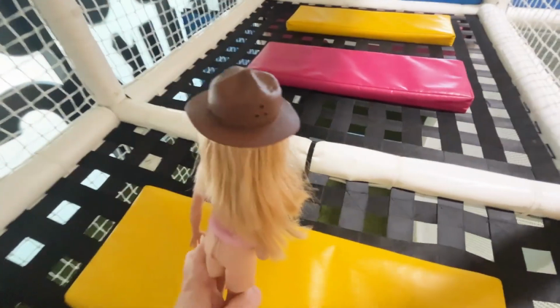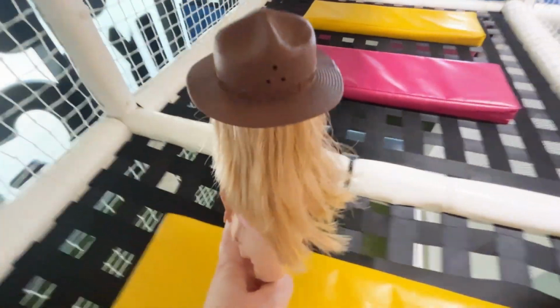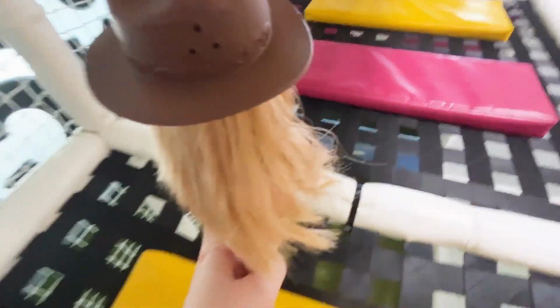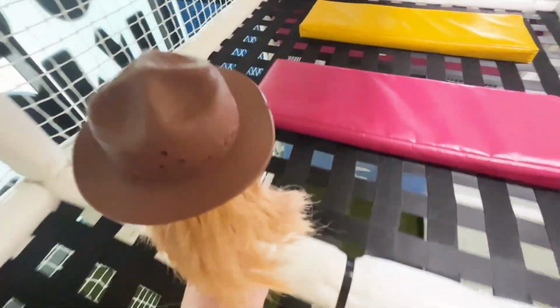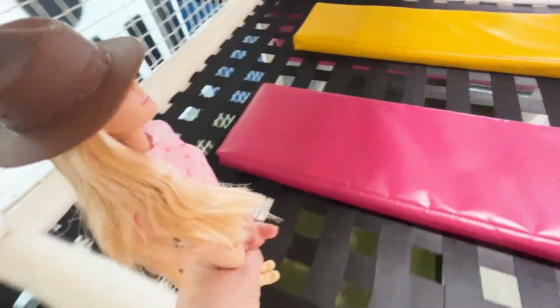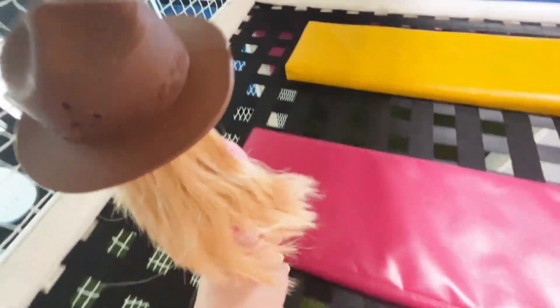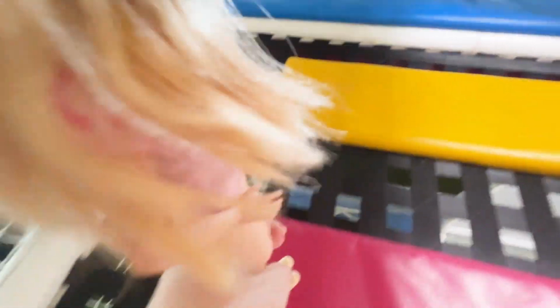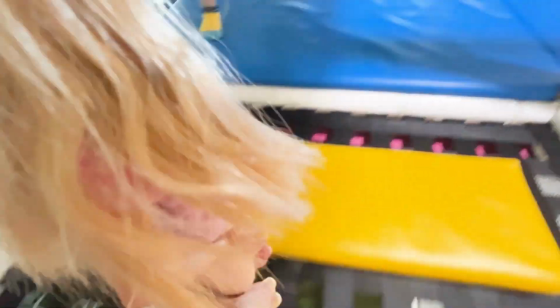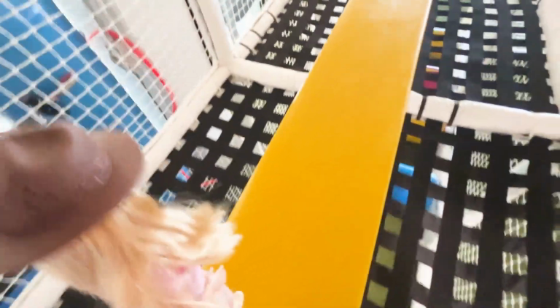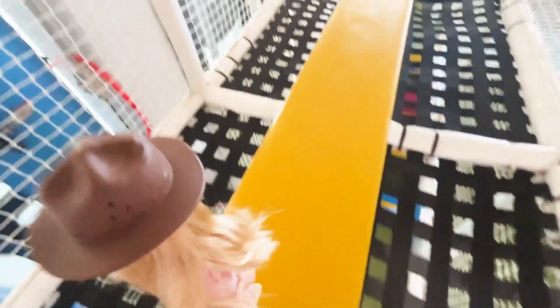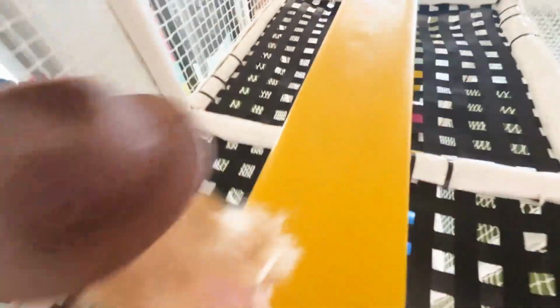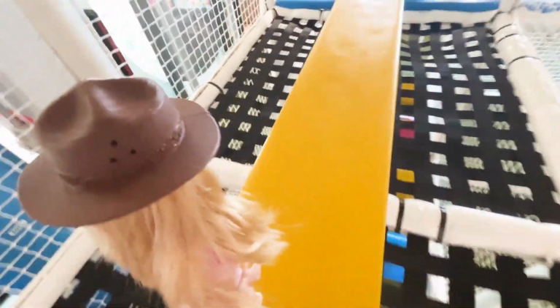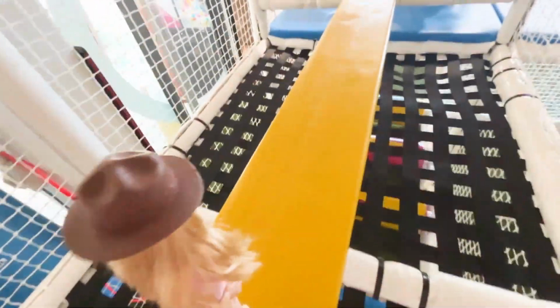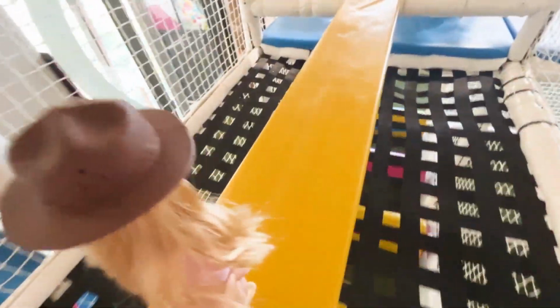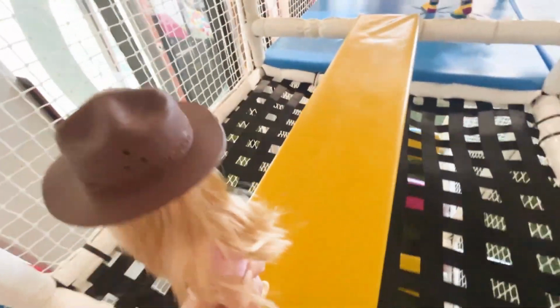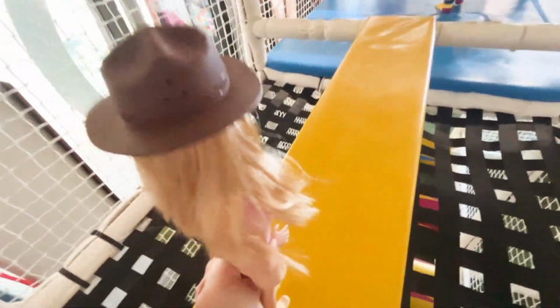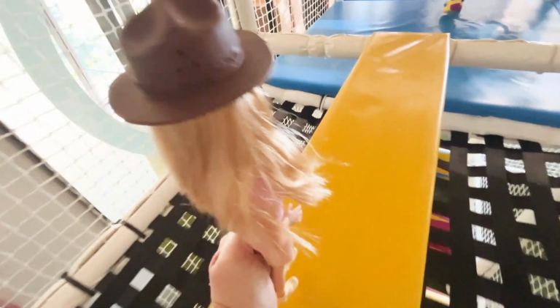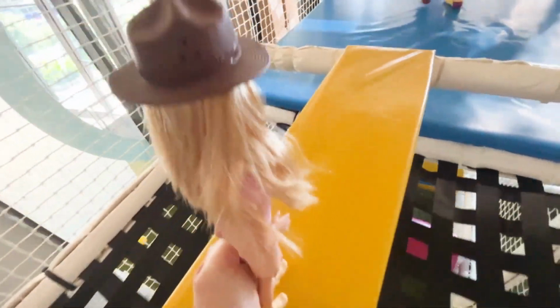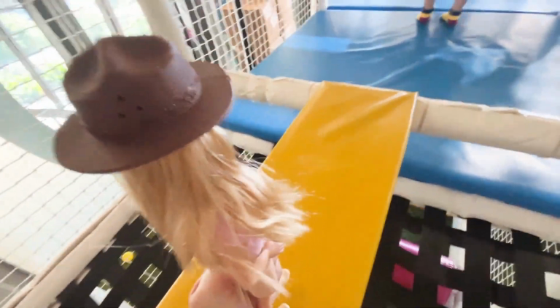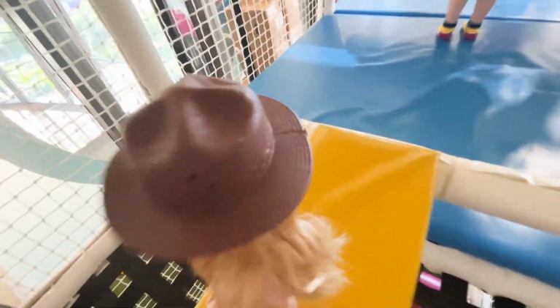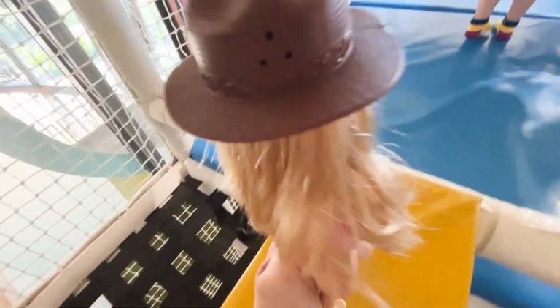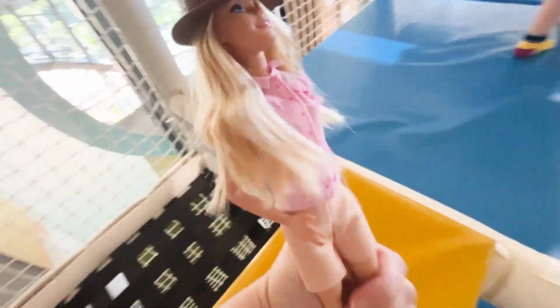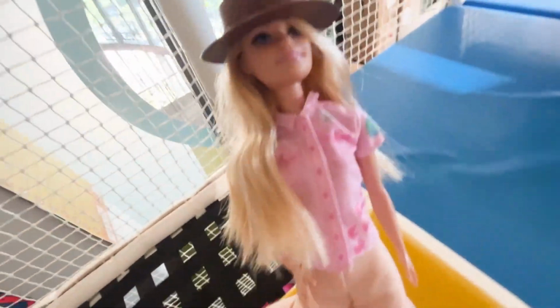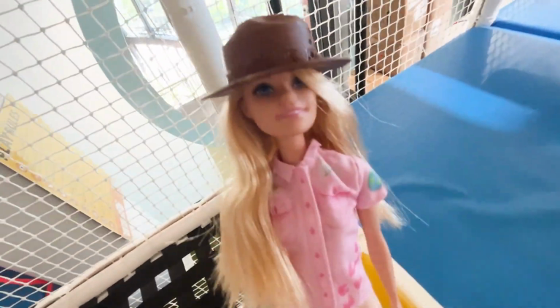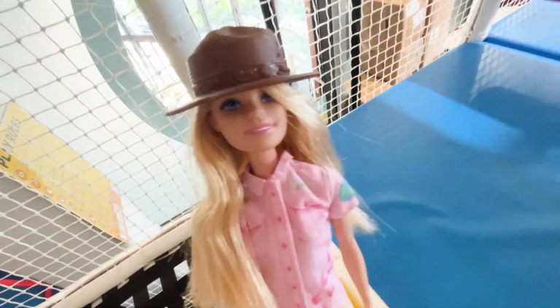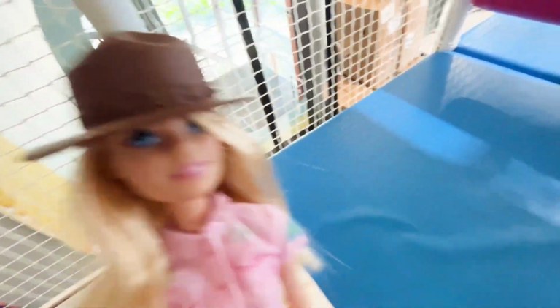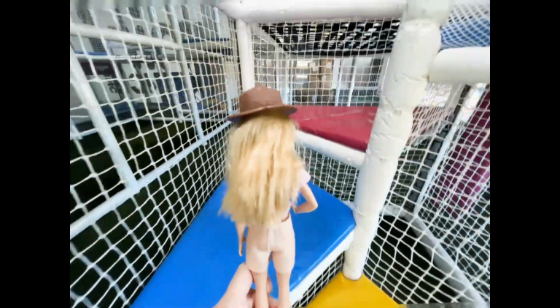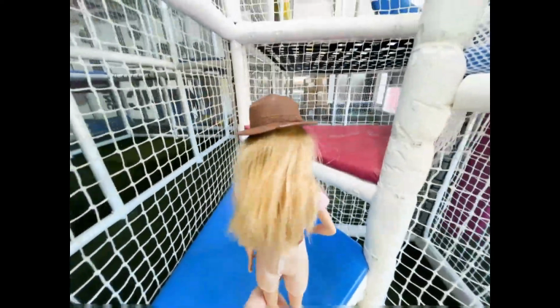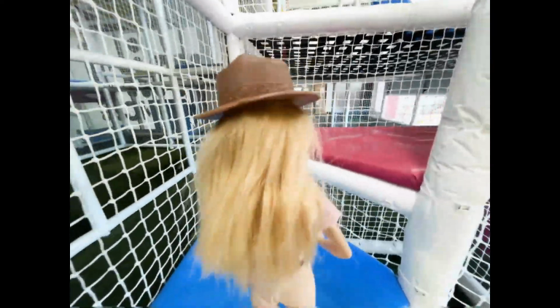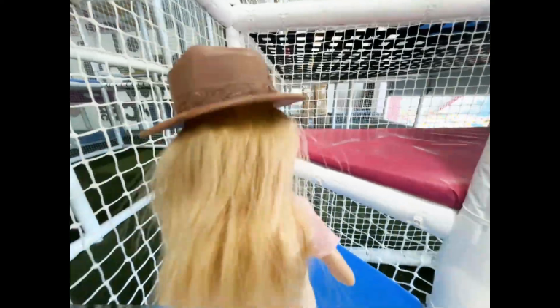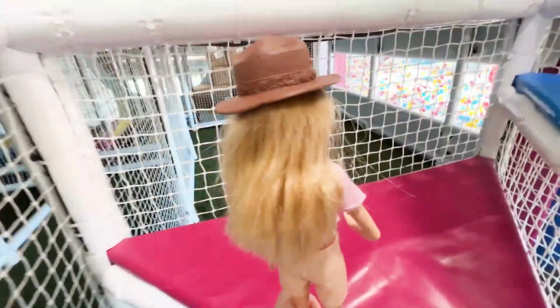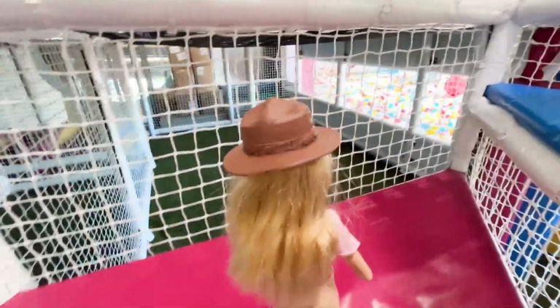I'm gonna see what I can find on the next level up. Up the stairs there are so many cool things to balance on. Look at this yellow balance beam.